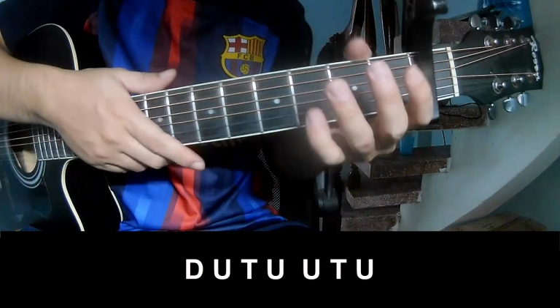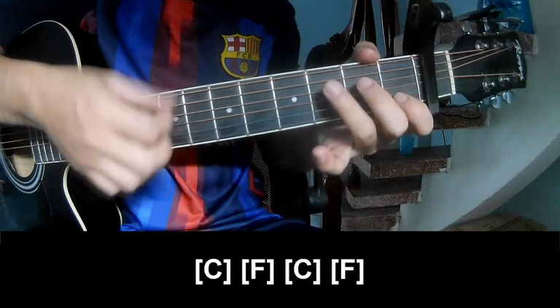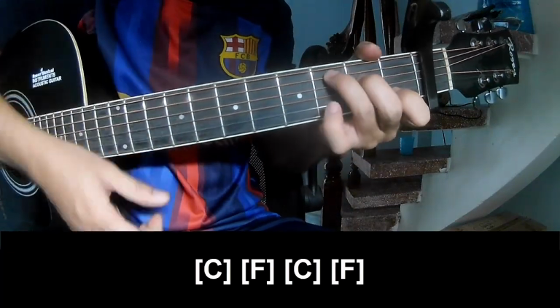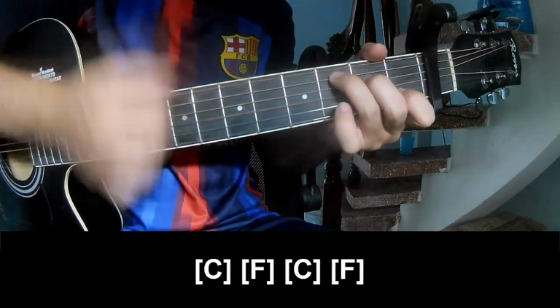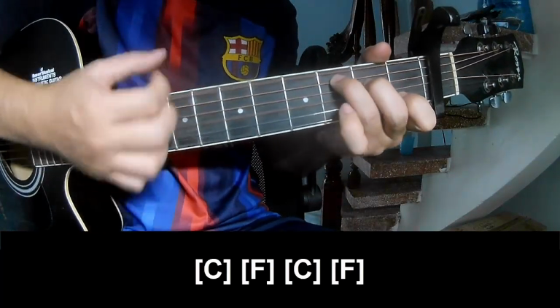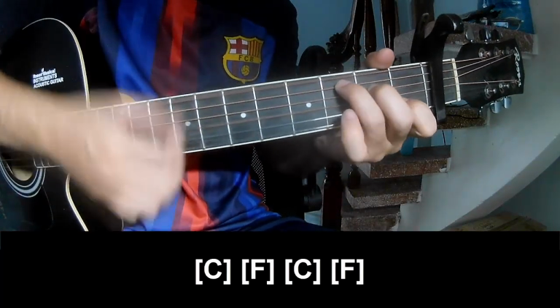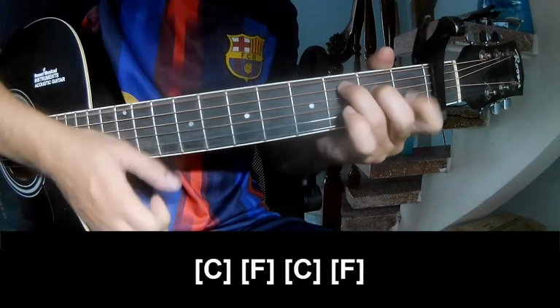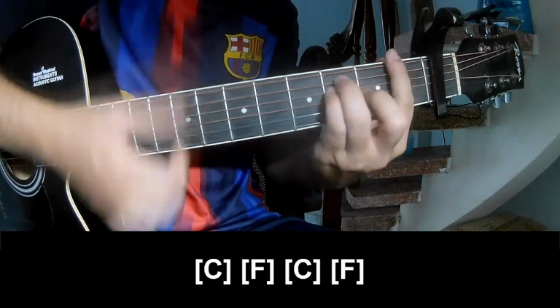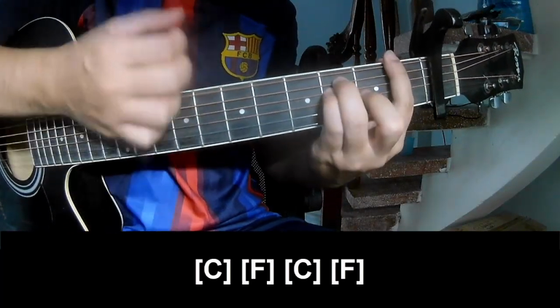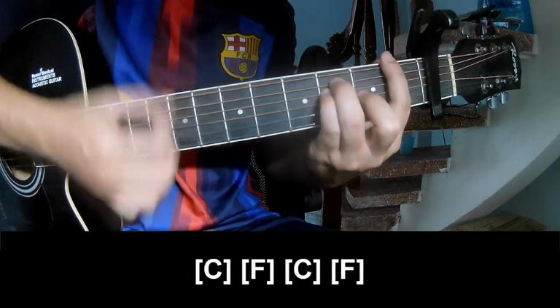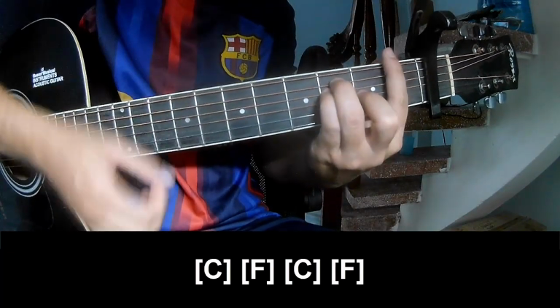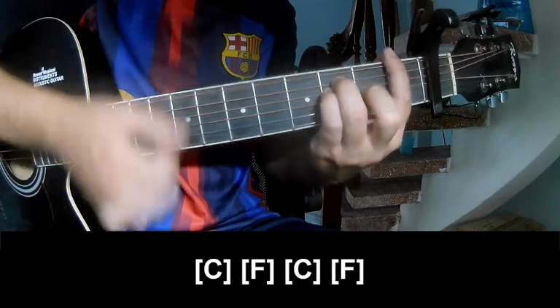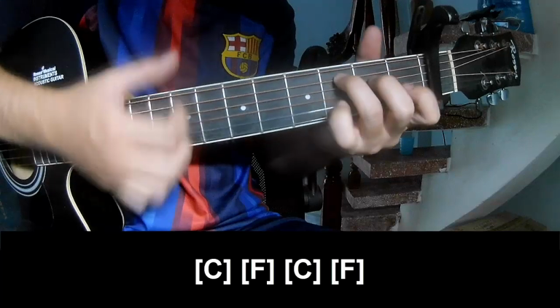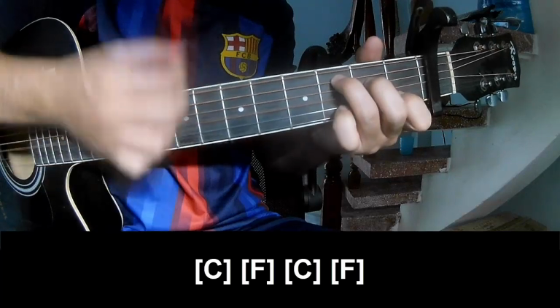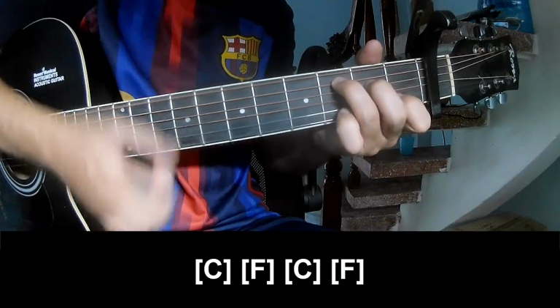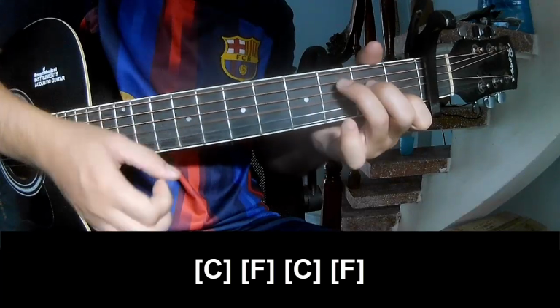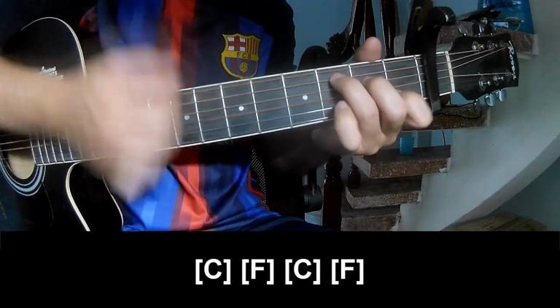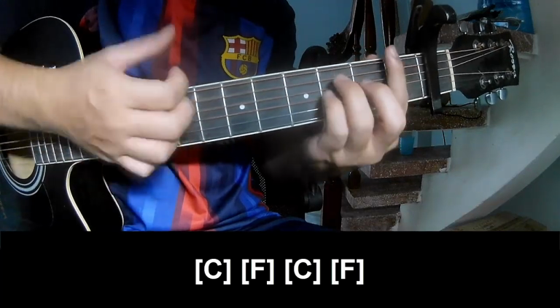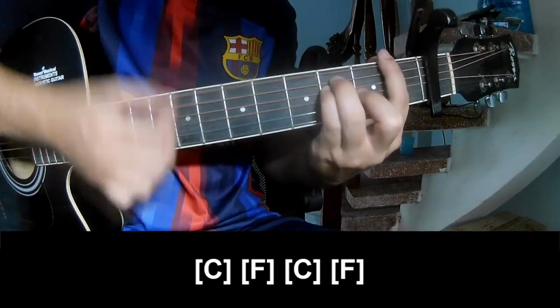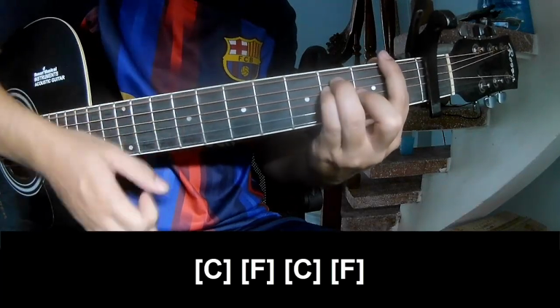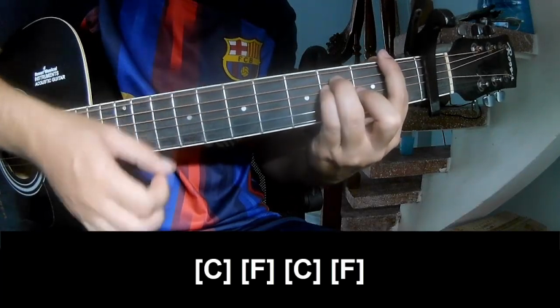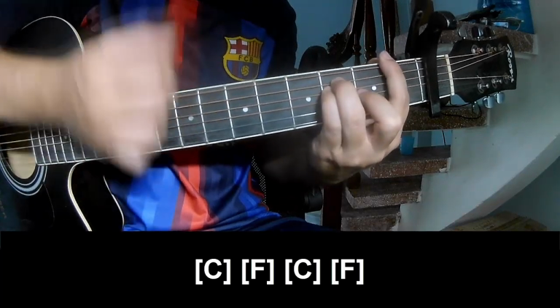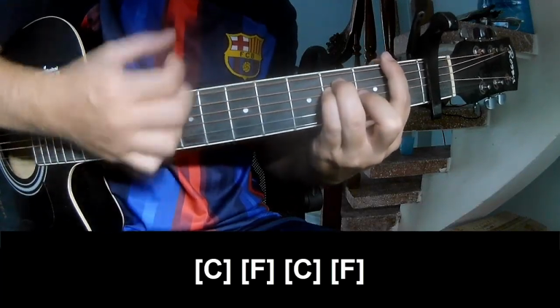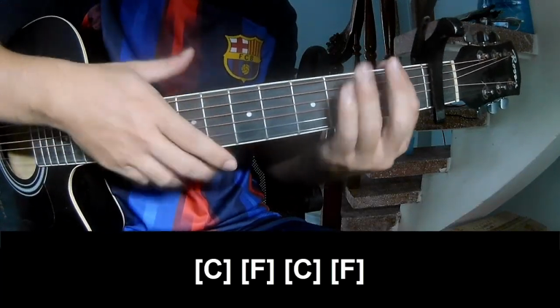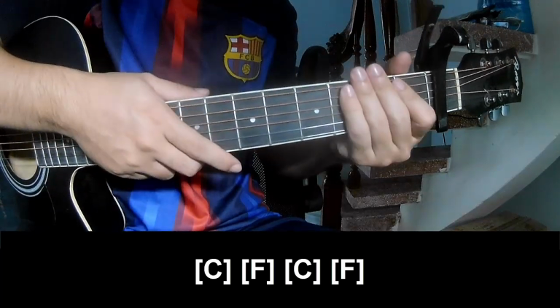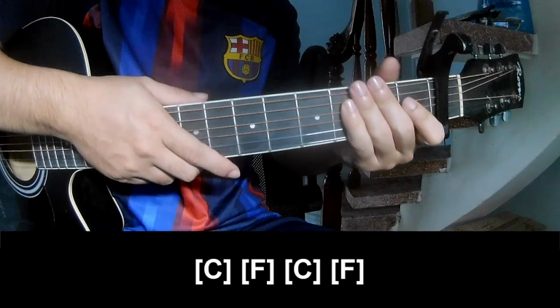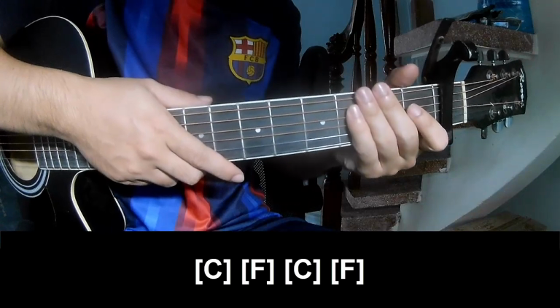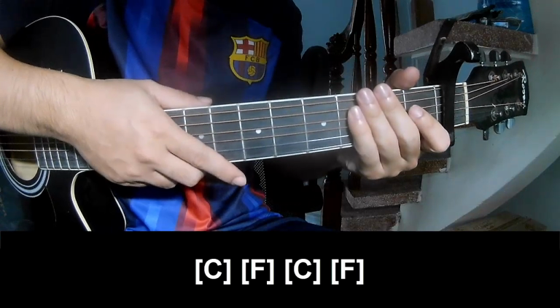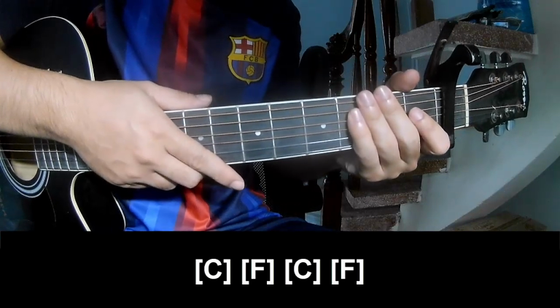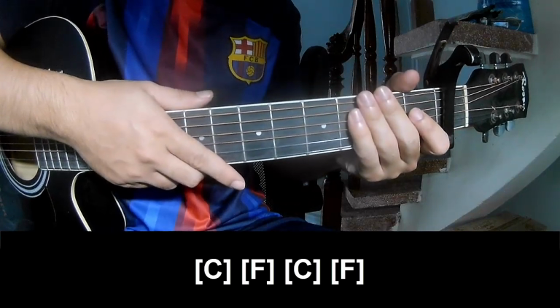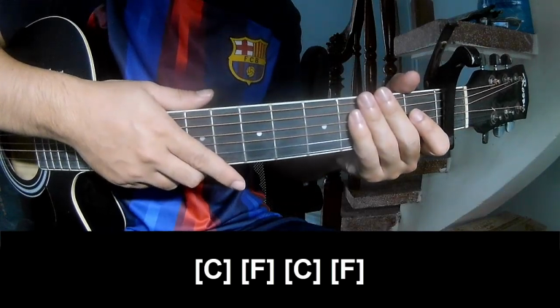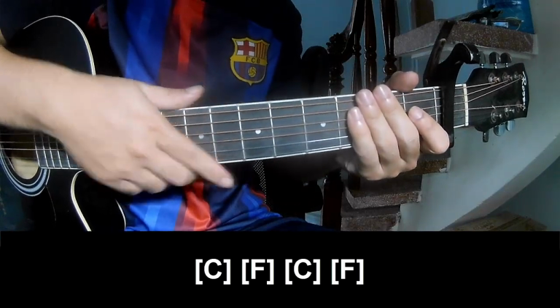And to play along: C, Am, C, and F. The strumming is the same way. Thanks for watching and see you again. Bye bye.